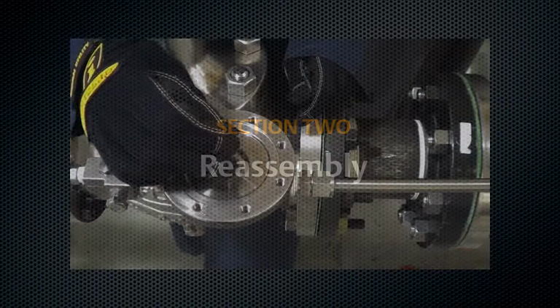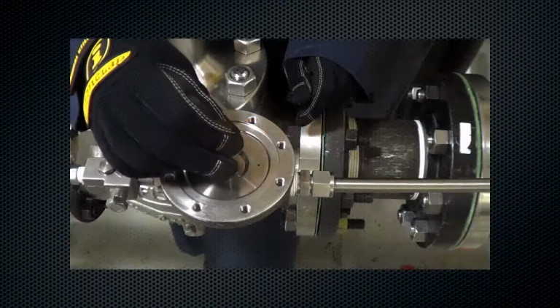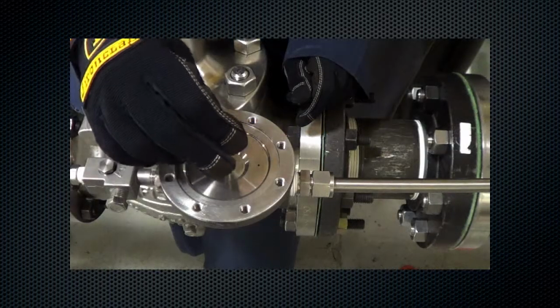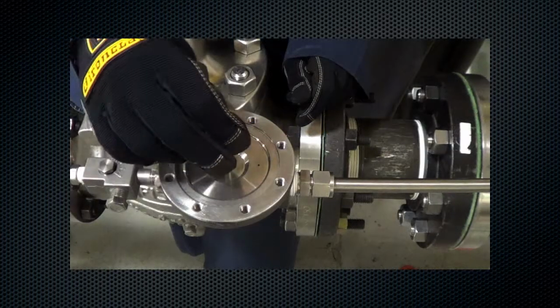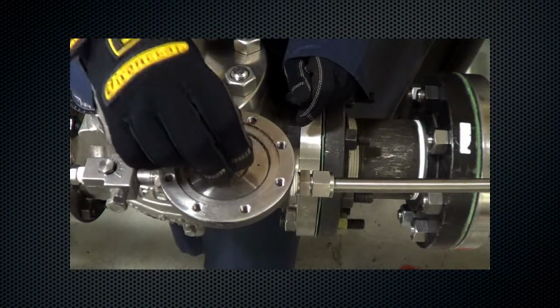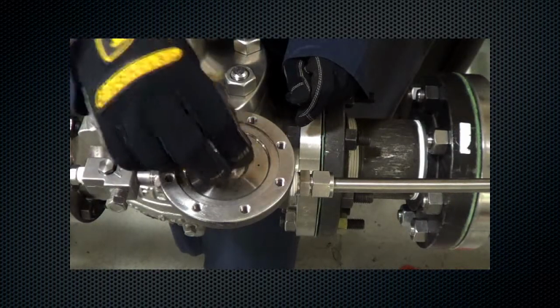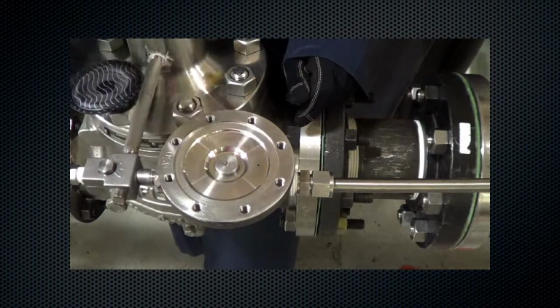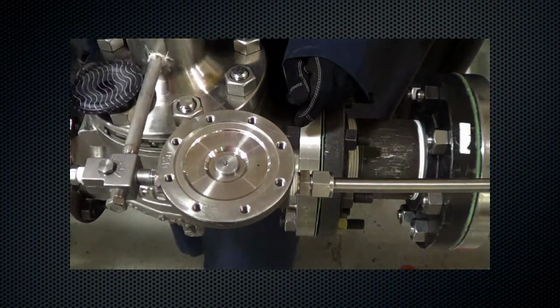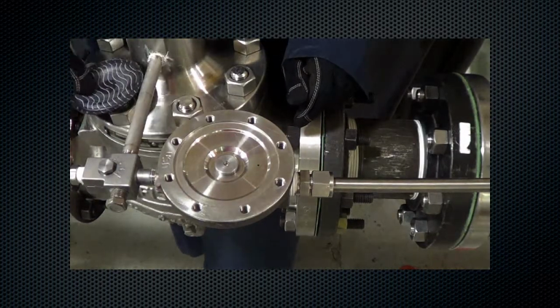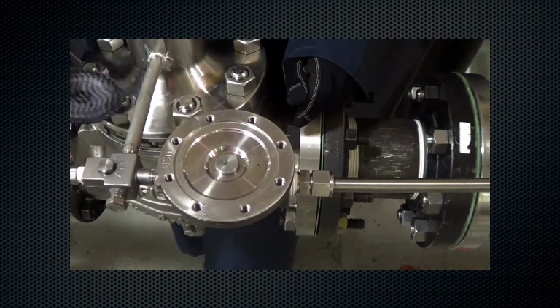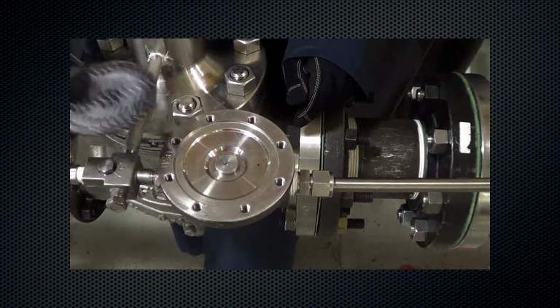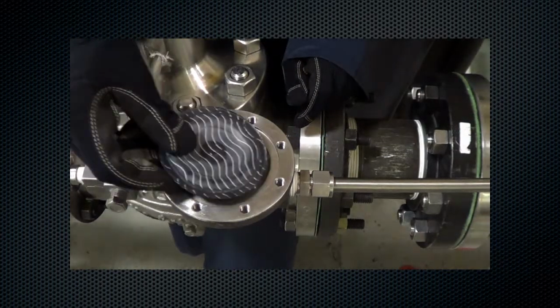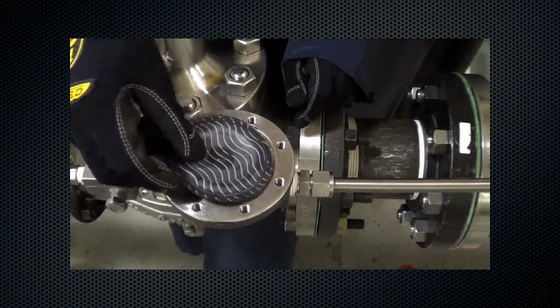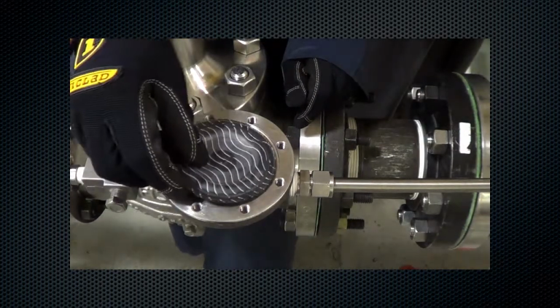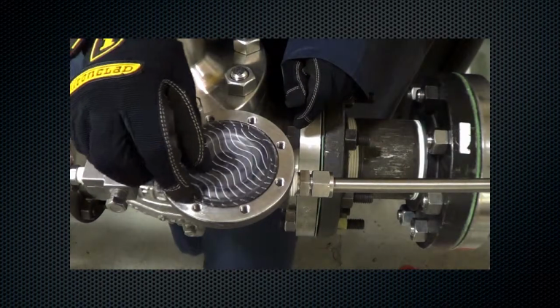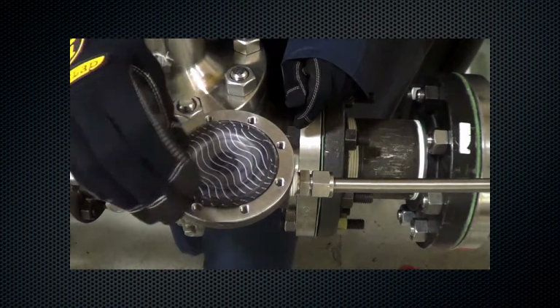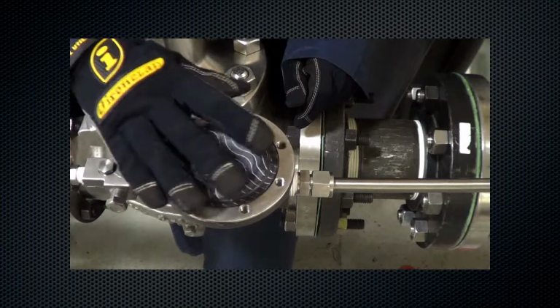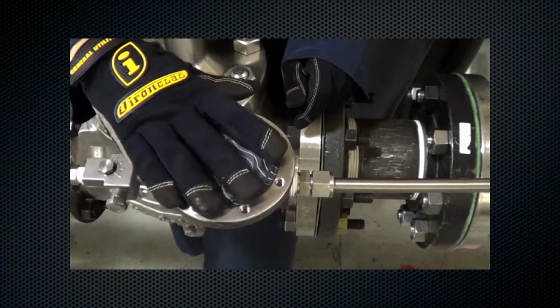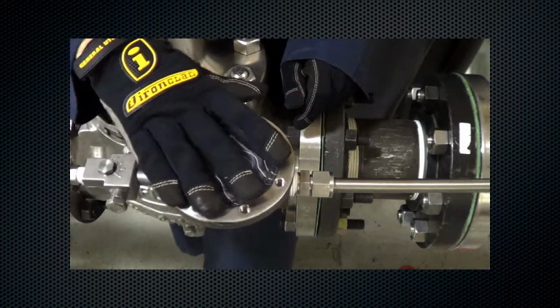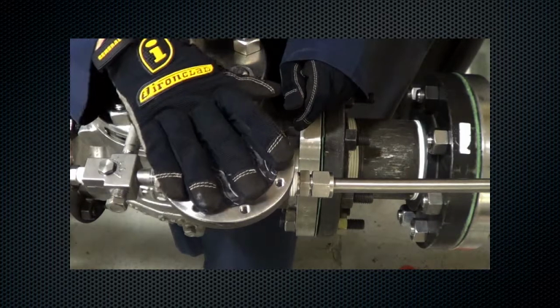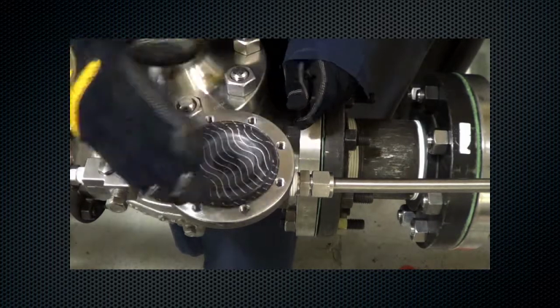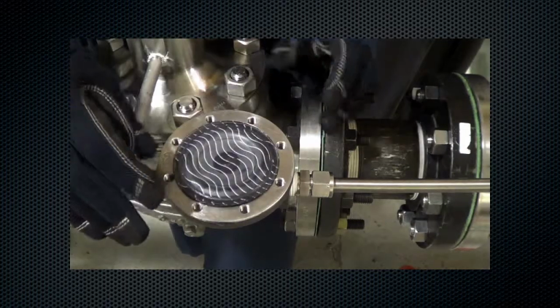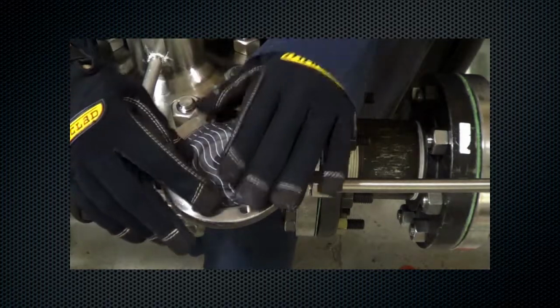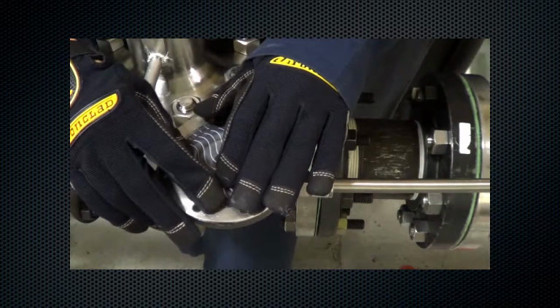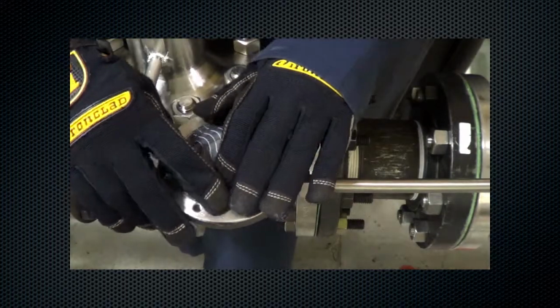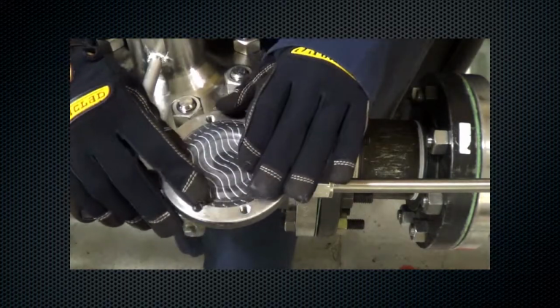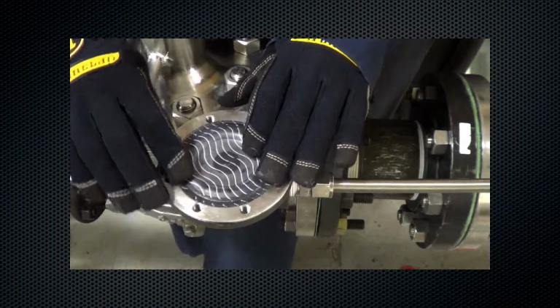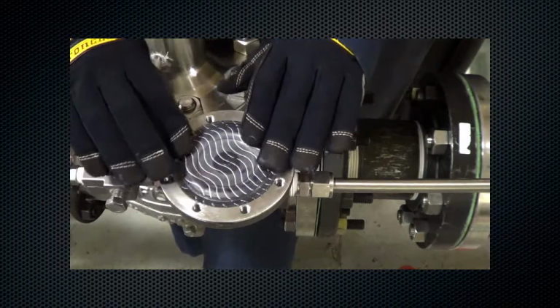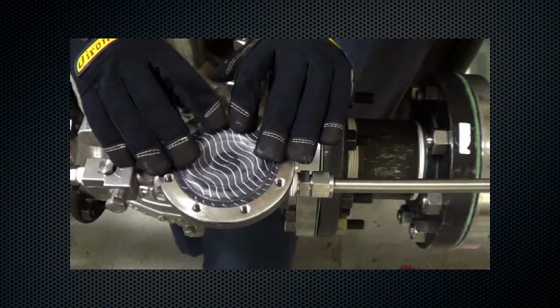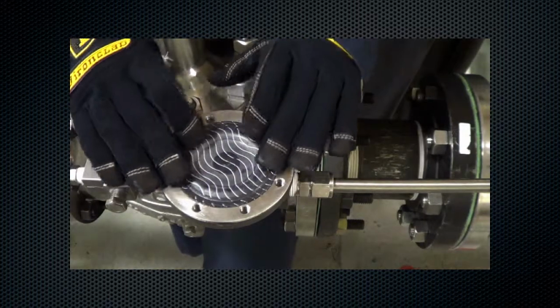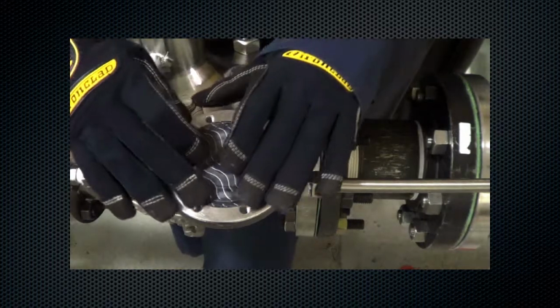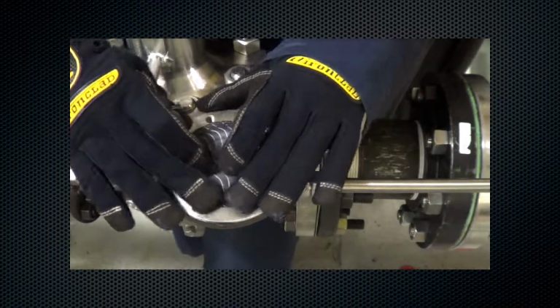For reassembly, begin by installing the stem assembly and the diaphragm. Lines on the diaphragm, if present, should face up toward the spring case.